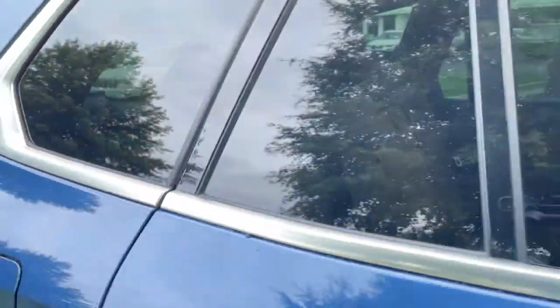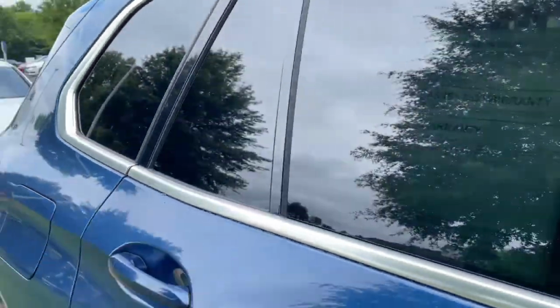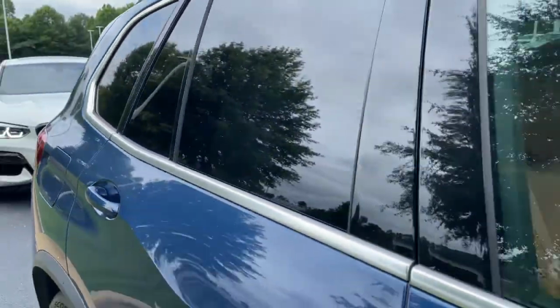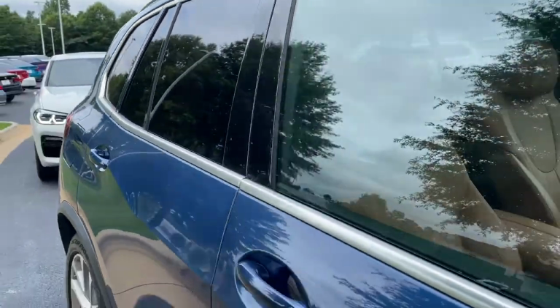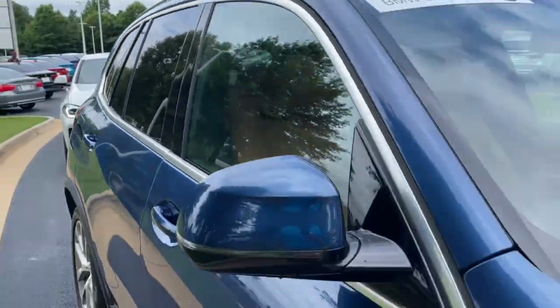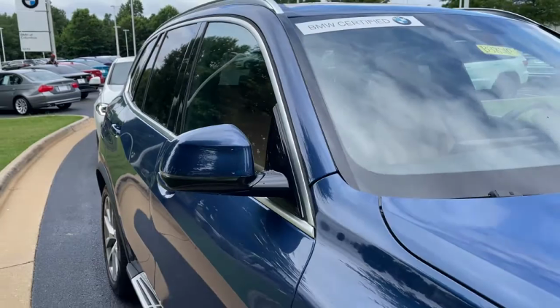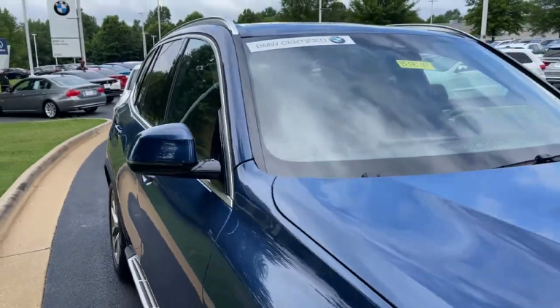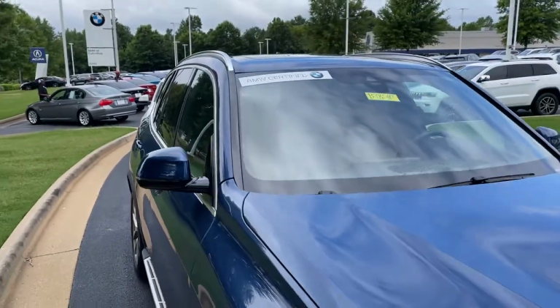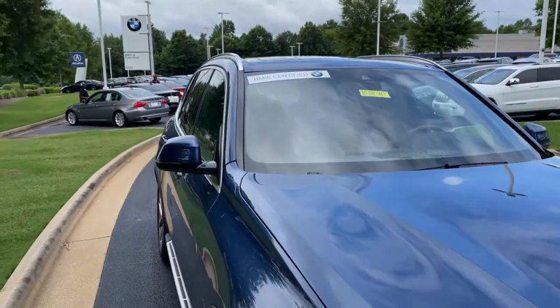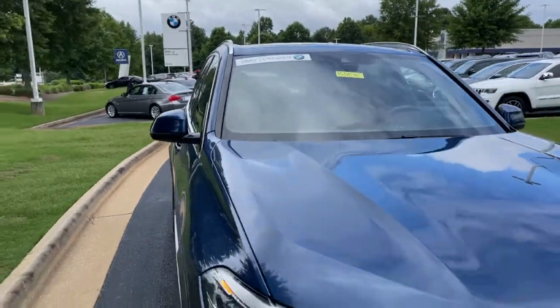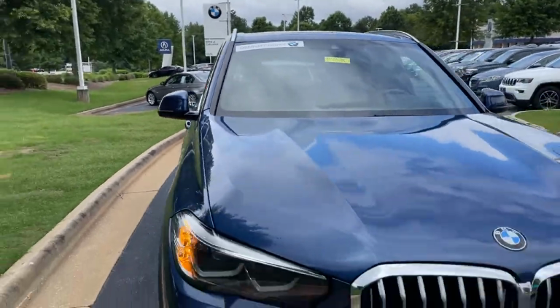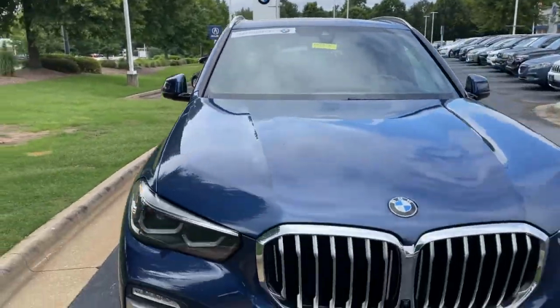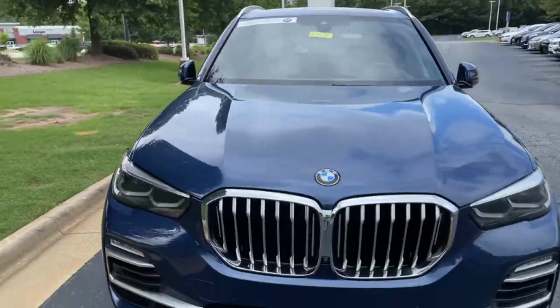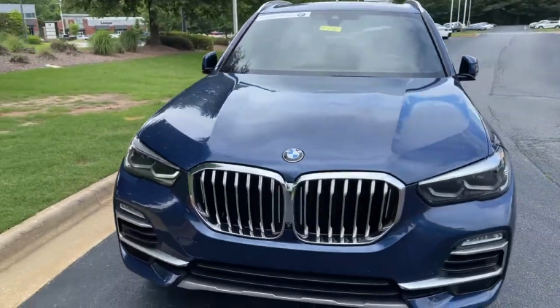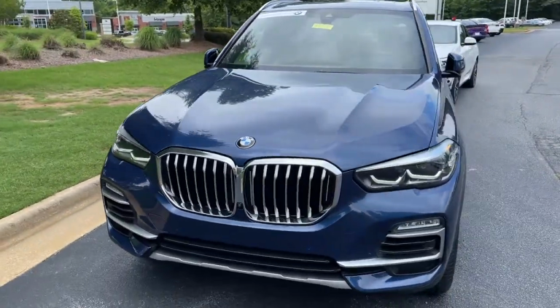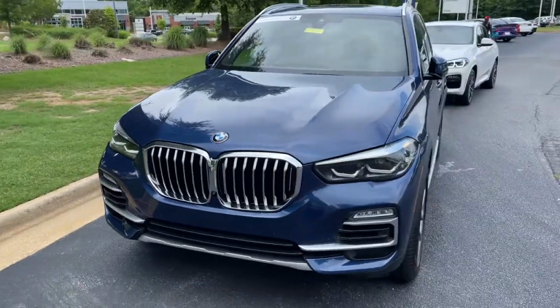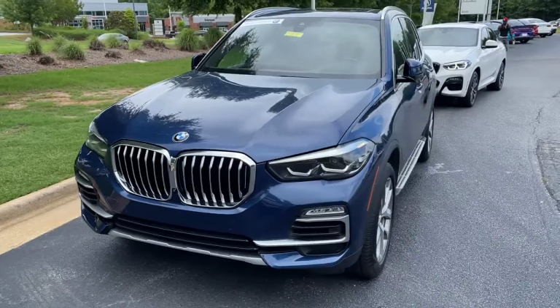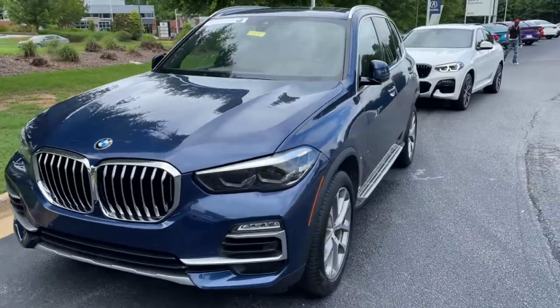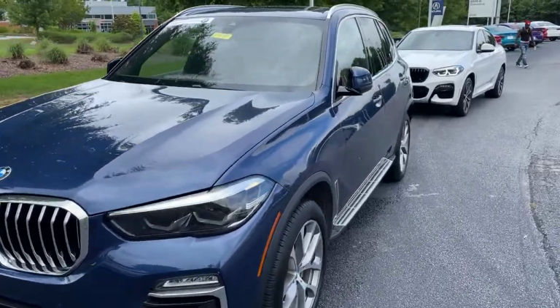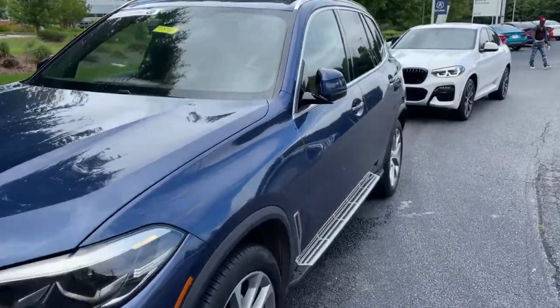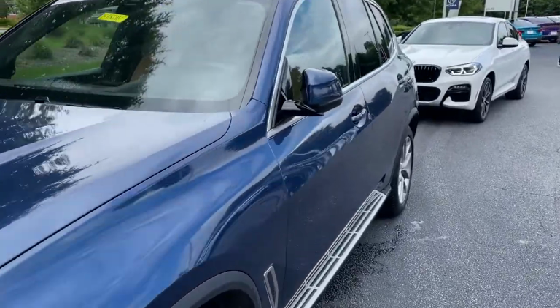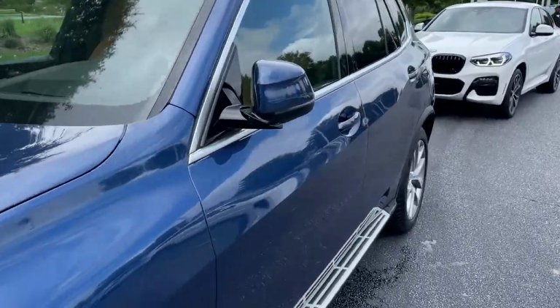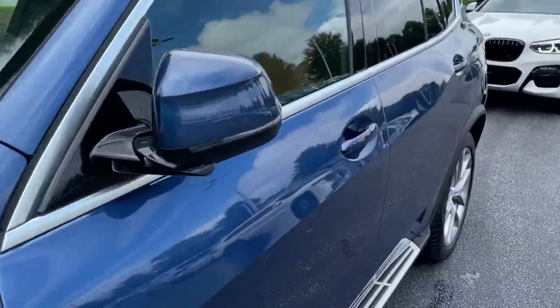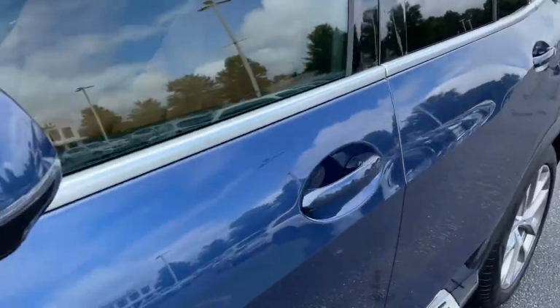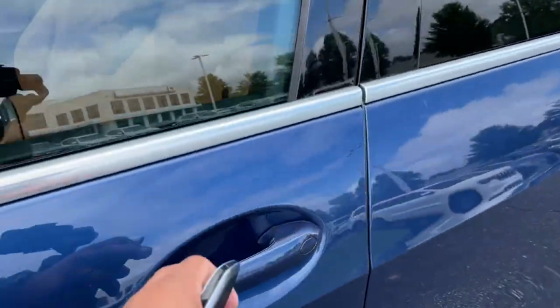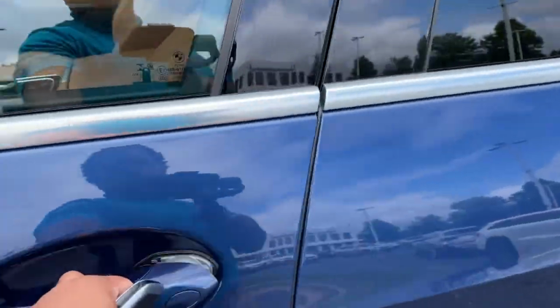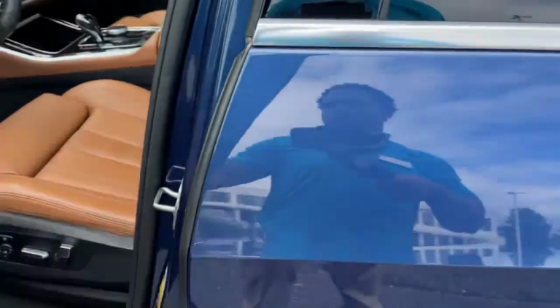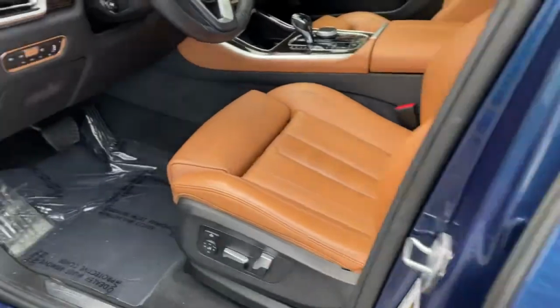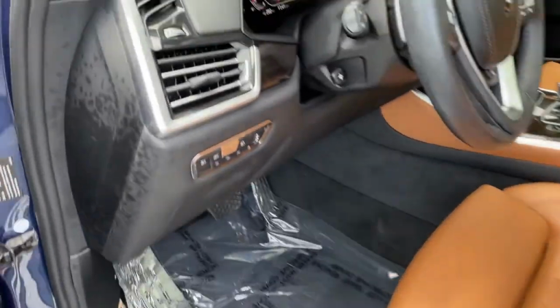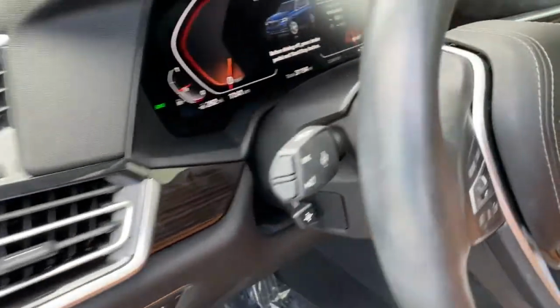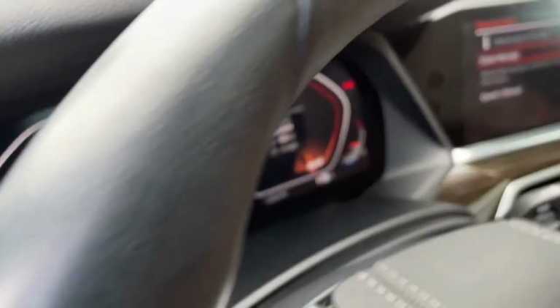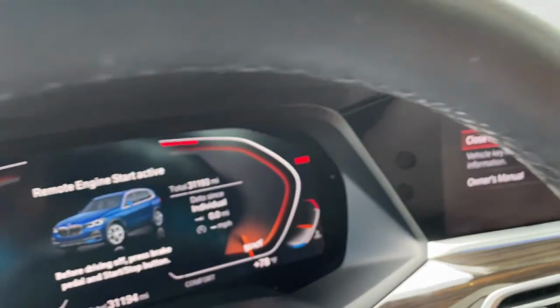Next stop will be the driver's seat. You see it is BMW certified — you have remaining factory warranty as well. Checking out that front fascia, and this was the year that they changed the body style for this vehicle: 2019. We hop in here.